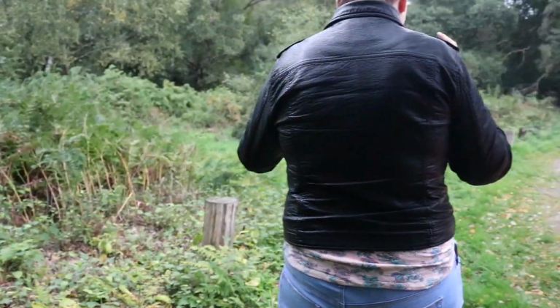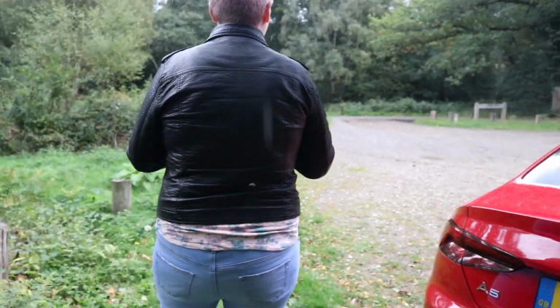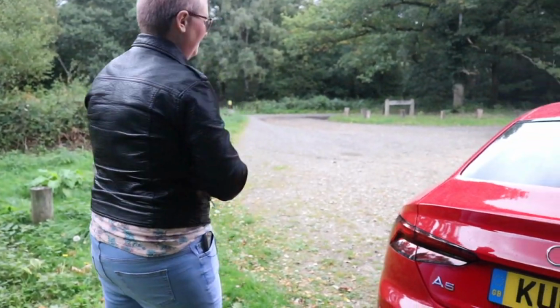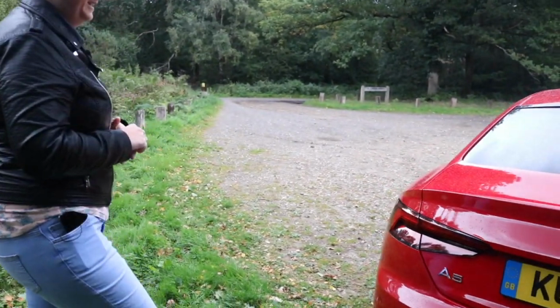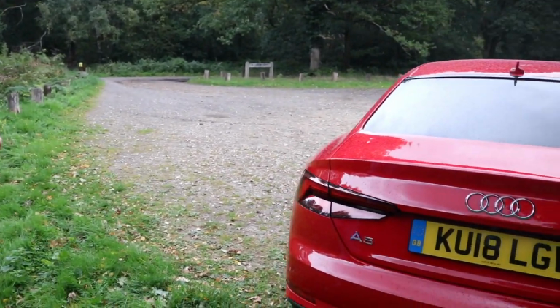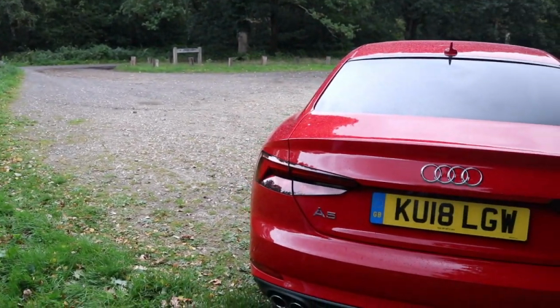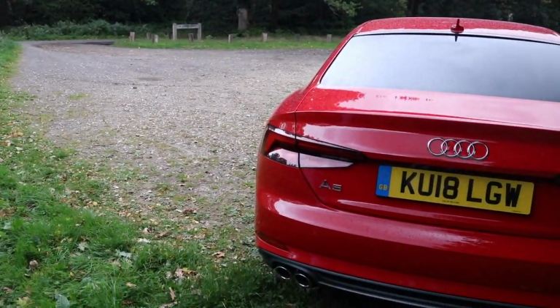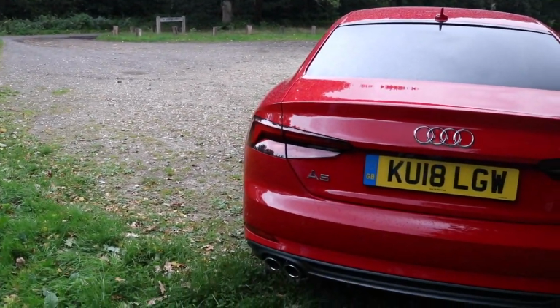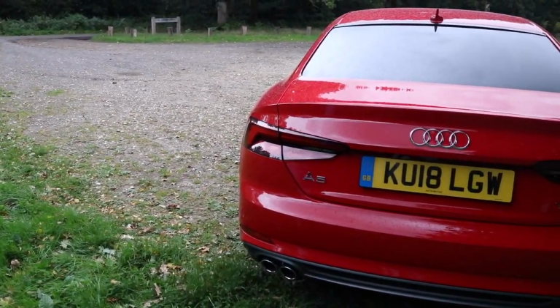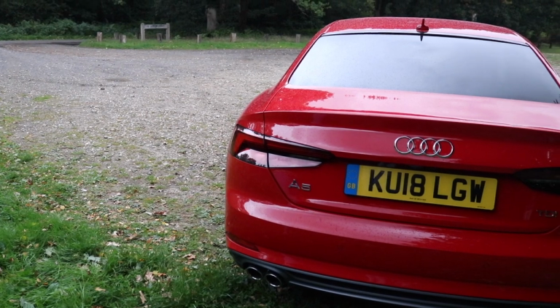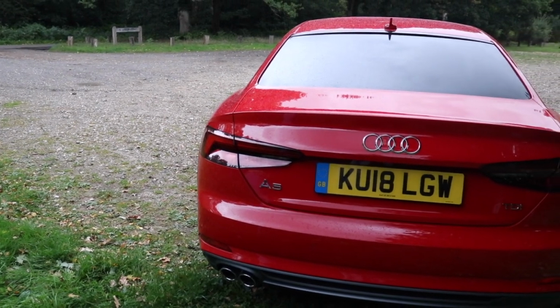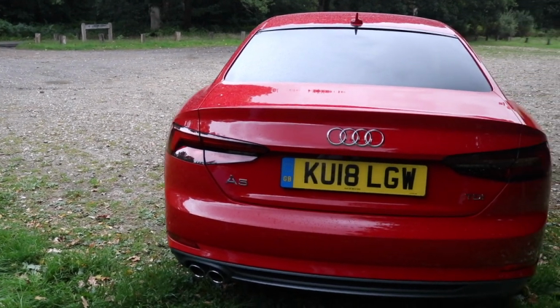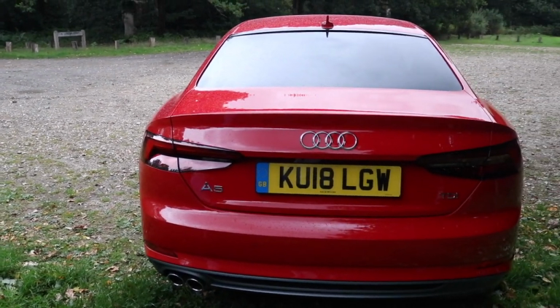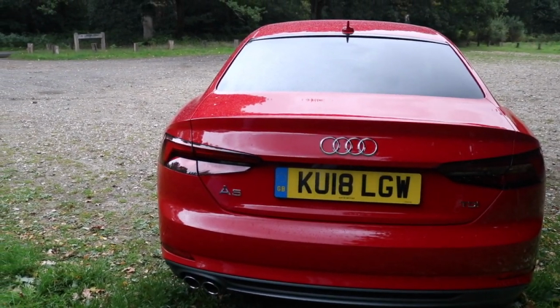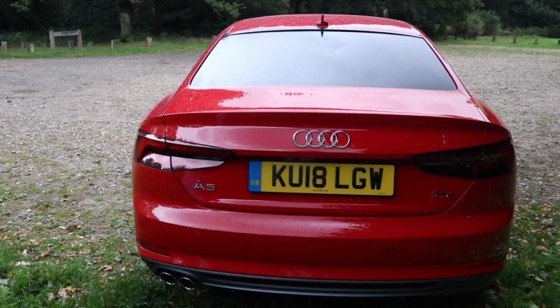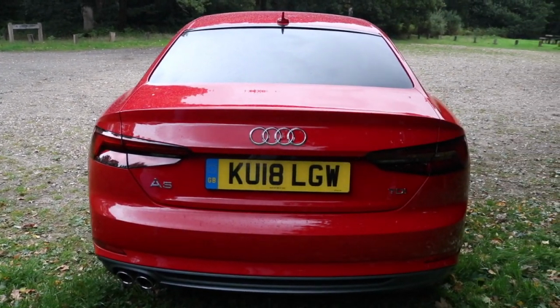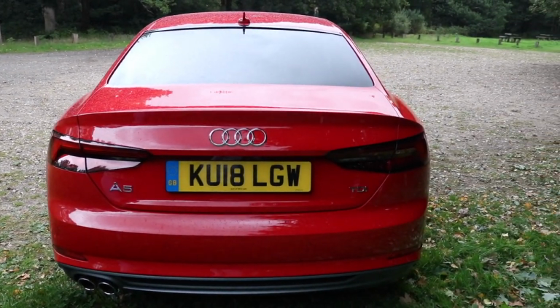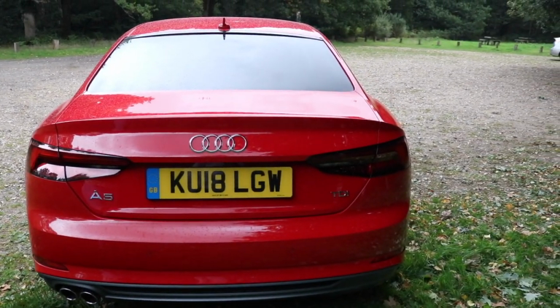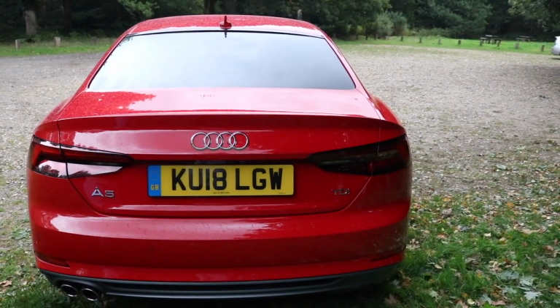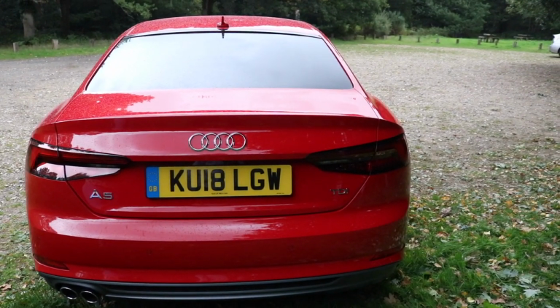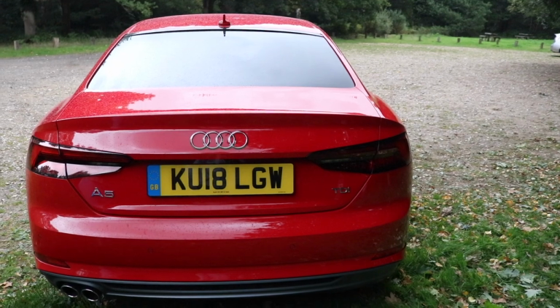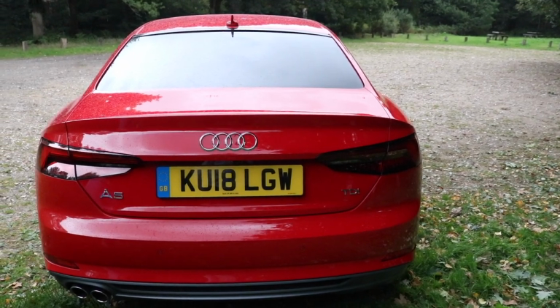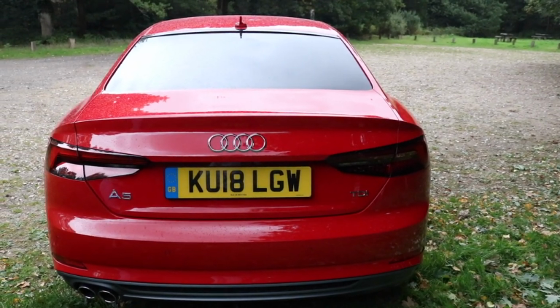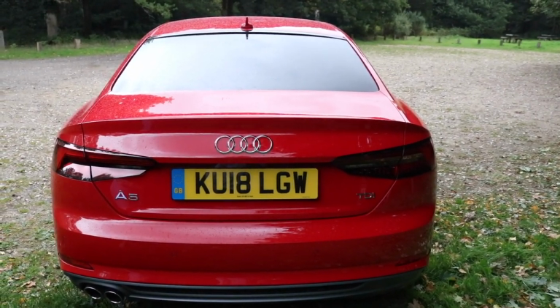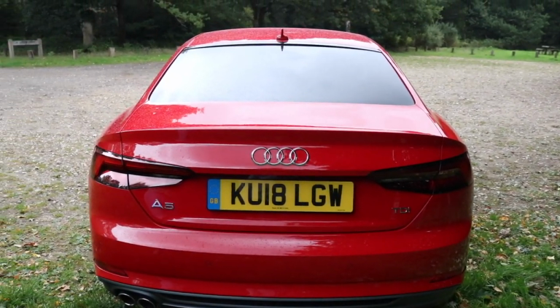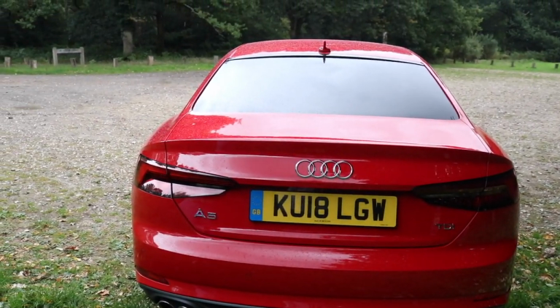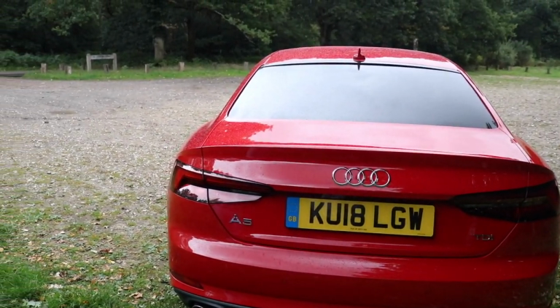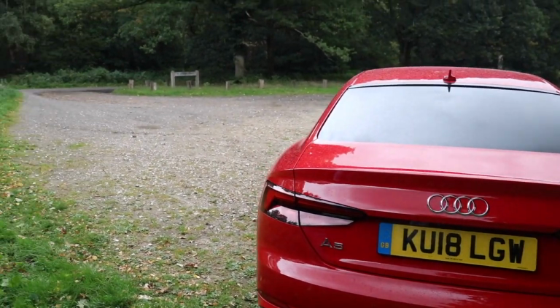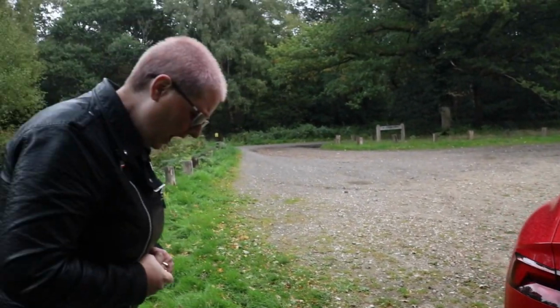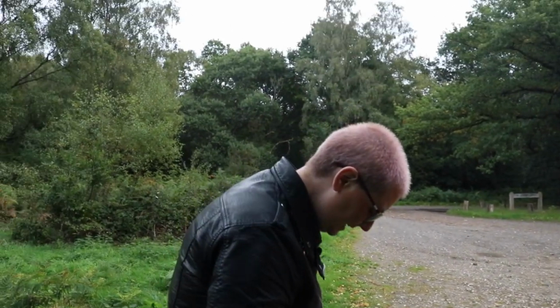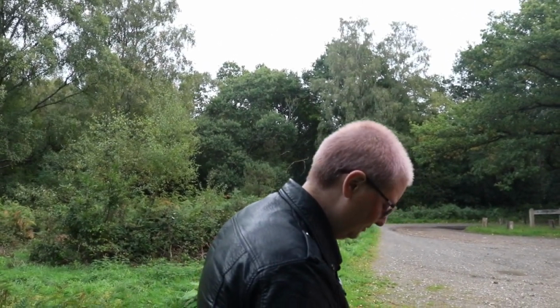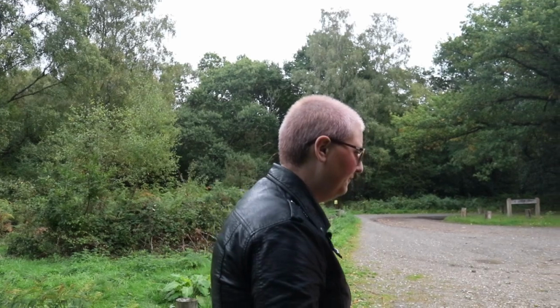Now, I'm going to probably be shot down for this, but unless it's a hot hatch Audi, I don't like the back of Audis — or unless it's a TT. I think it looks quite nice. I like it. I don't really think there's an angle where this car is bad. Ouch — stinging nettles! Yeah, be careful.